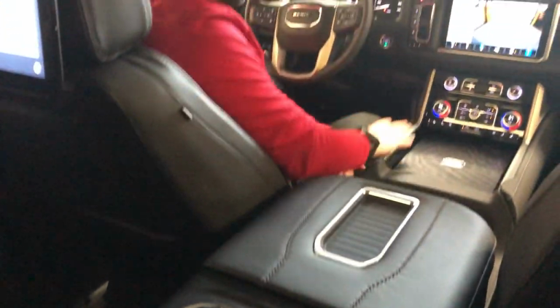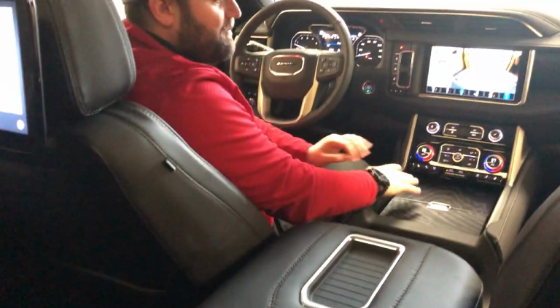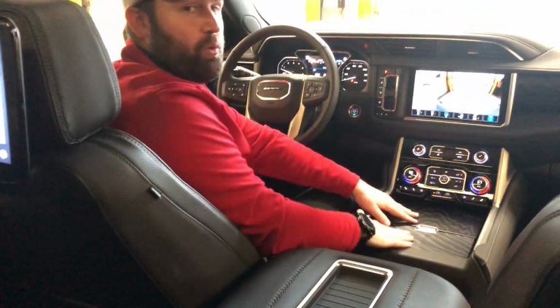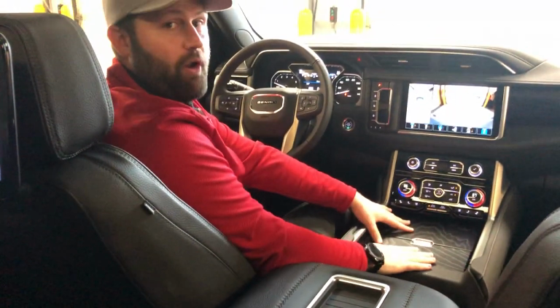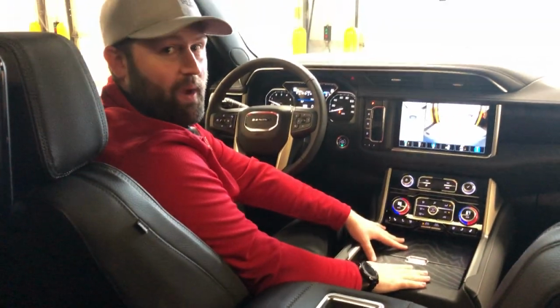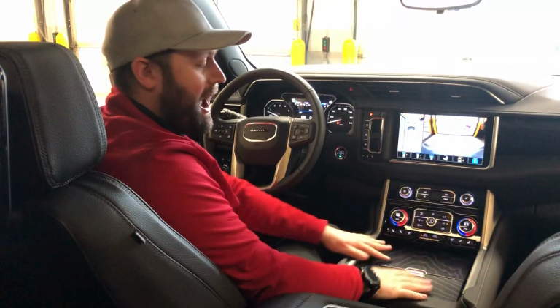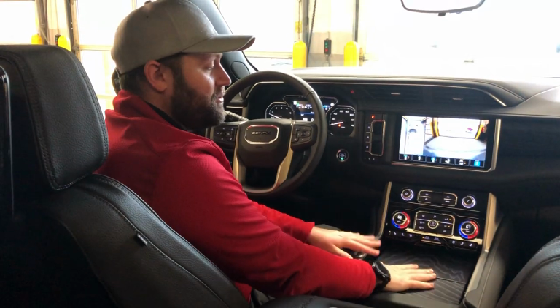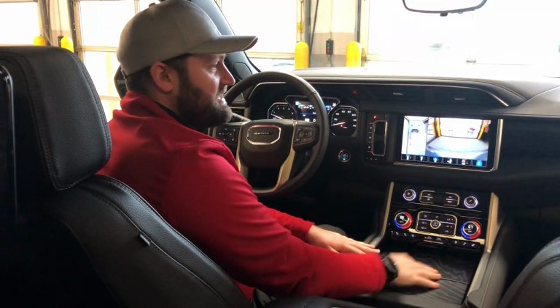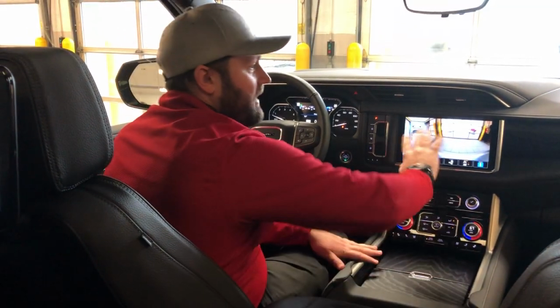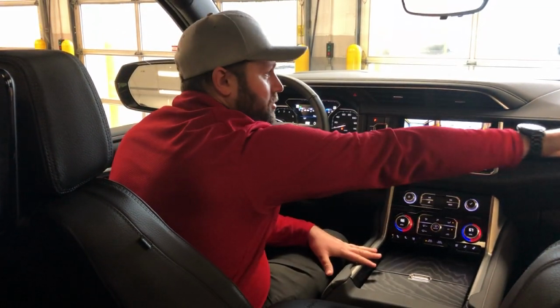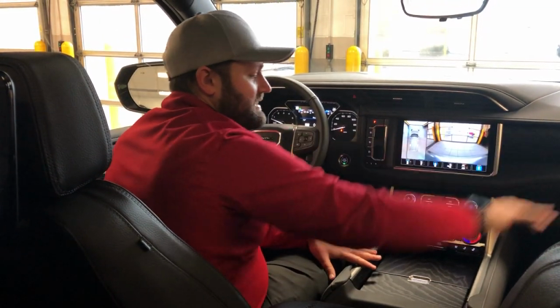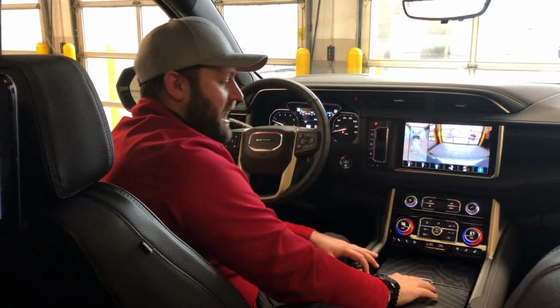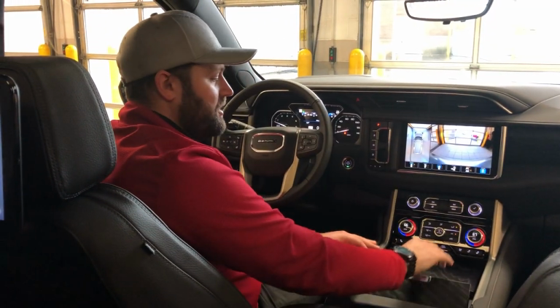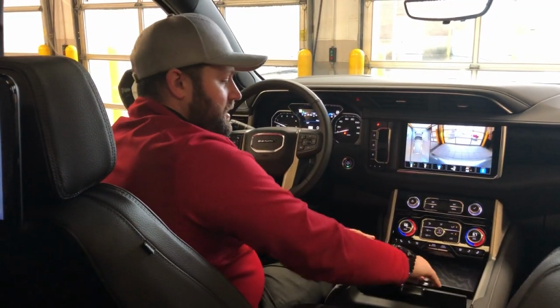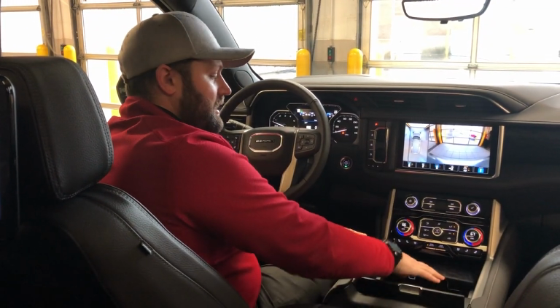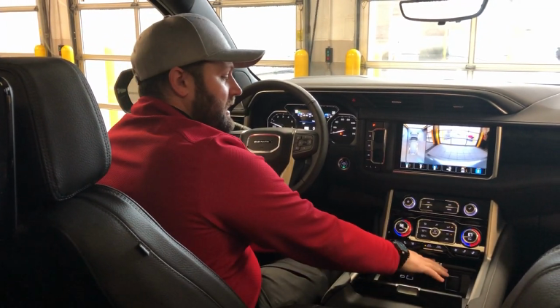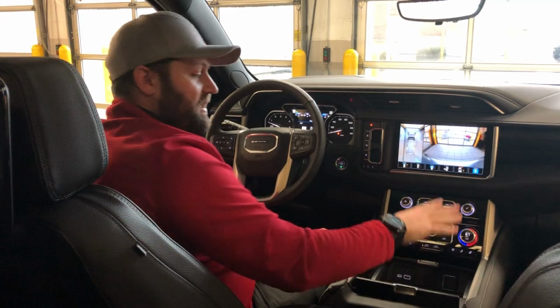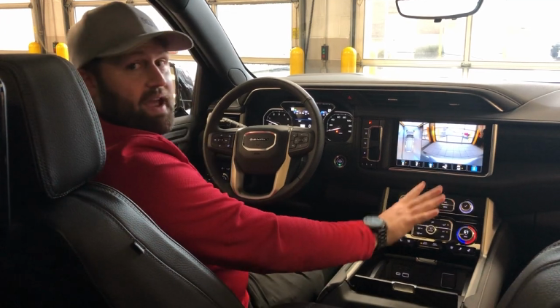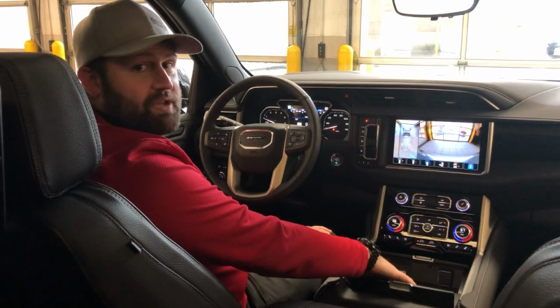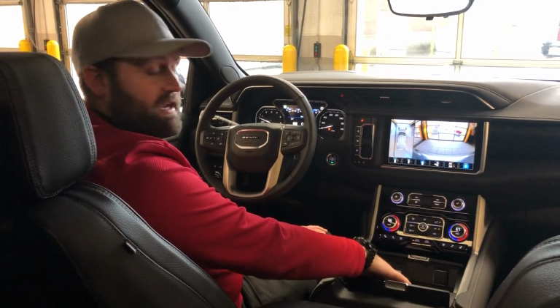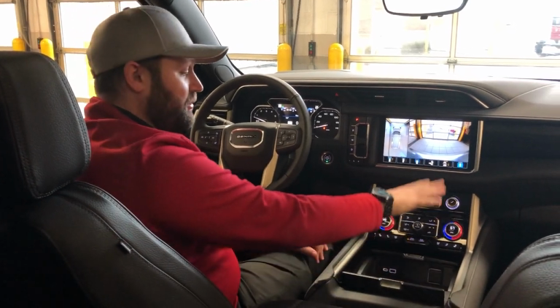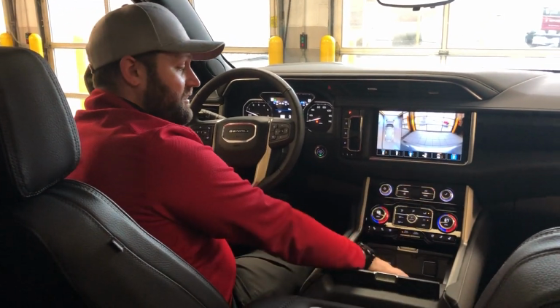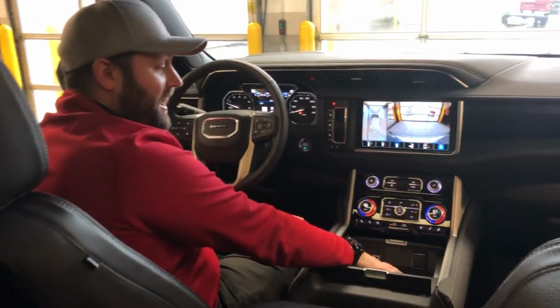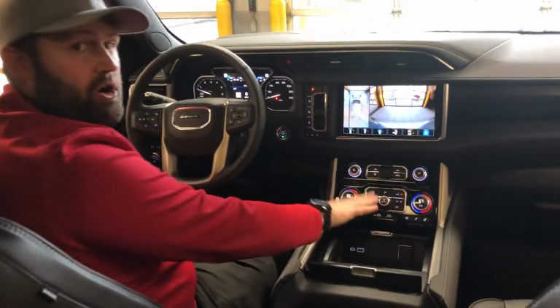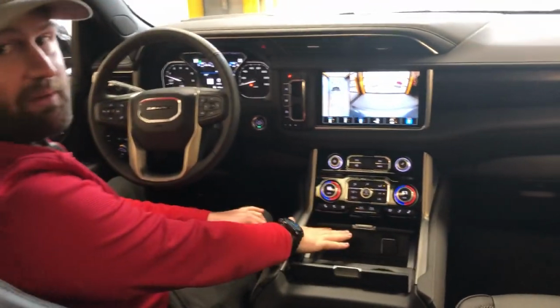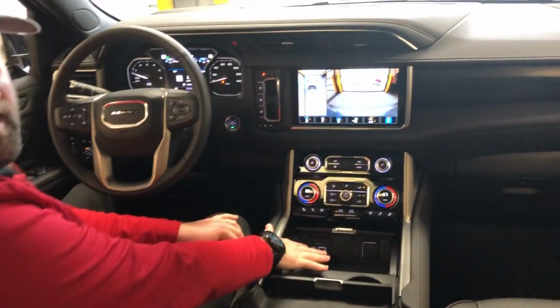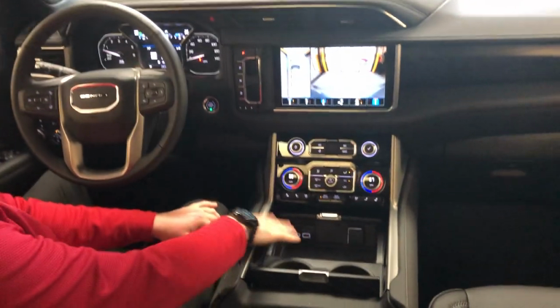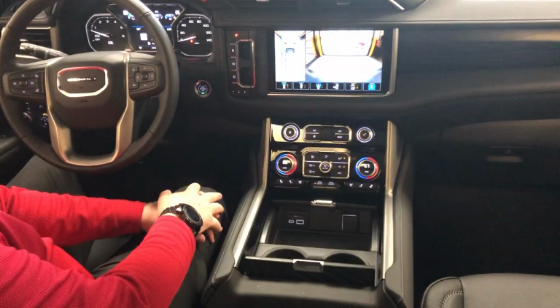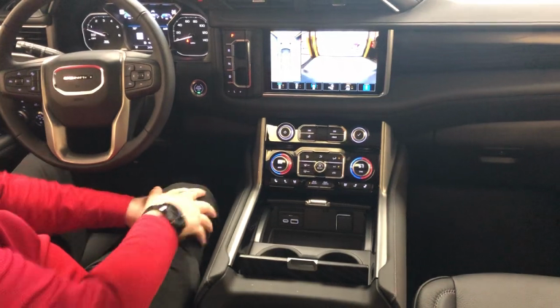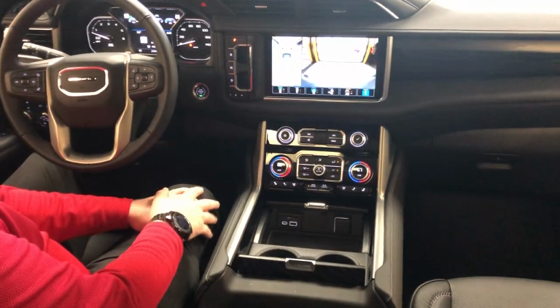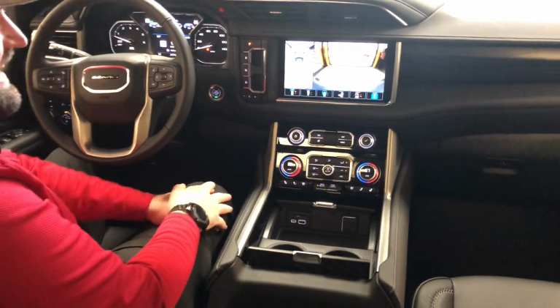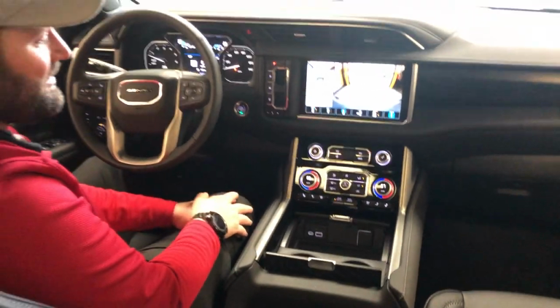You've got beautiful wood grain all the way throughout, including in the center area and across the entire dash. Here in the middle you've got dual side-by-side cup holders, a wireless charger, and plenty of connections to keep you connected inside your vehicle.